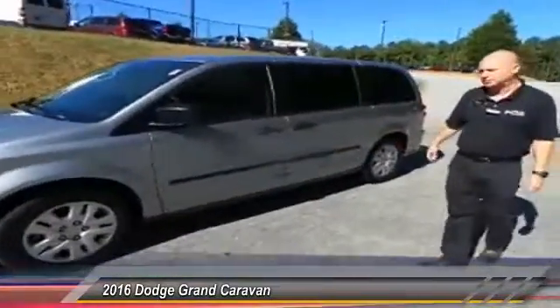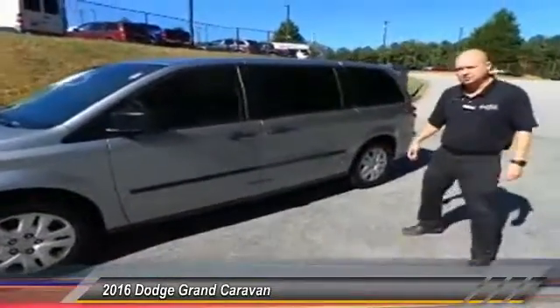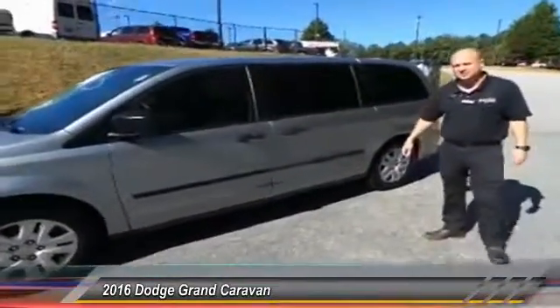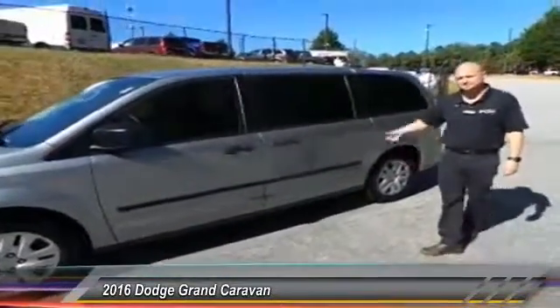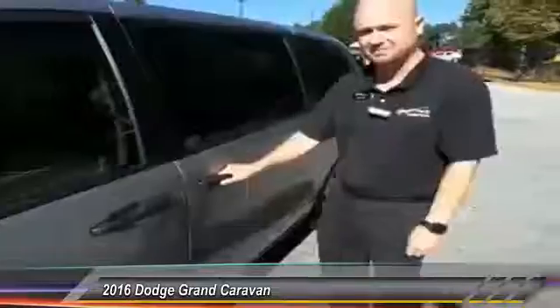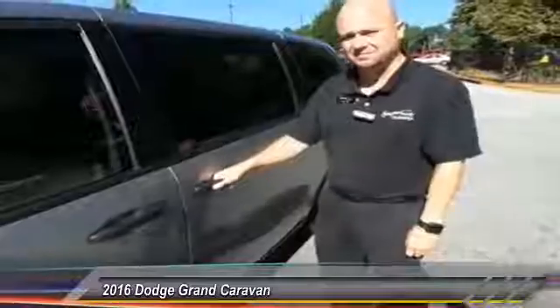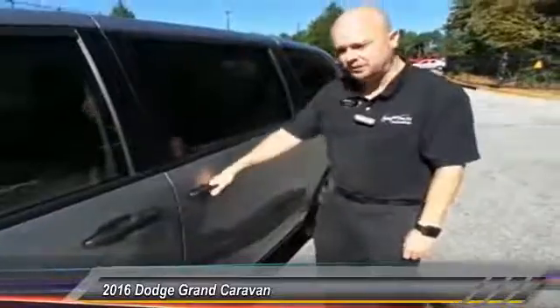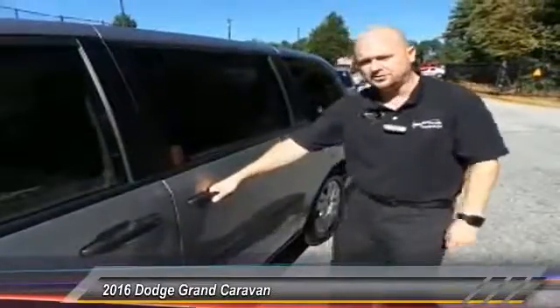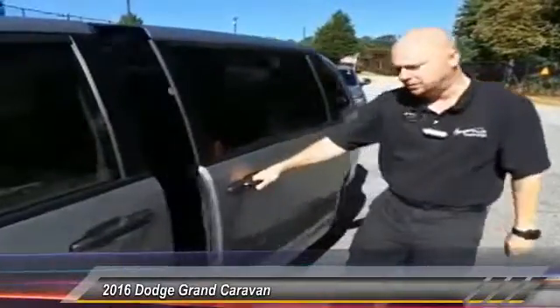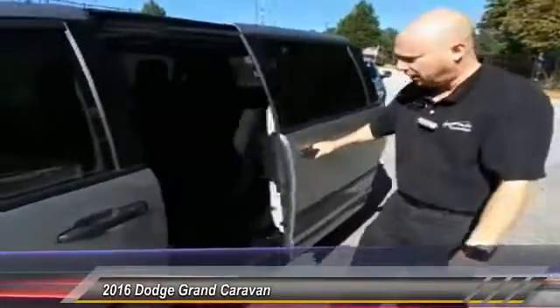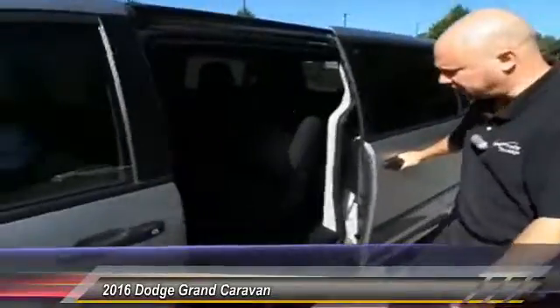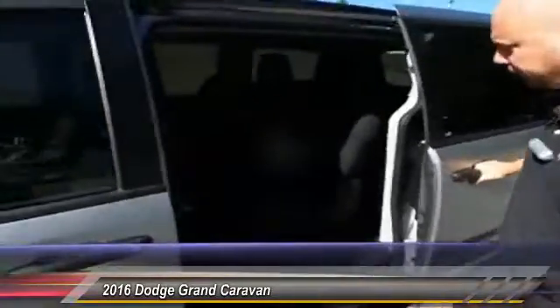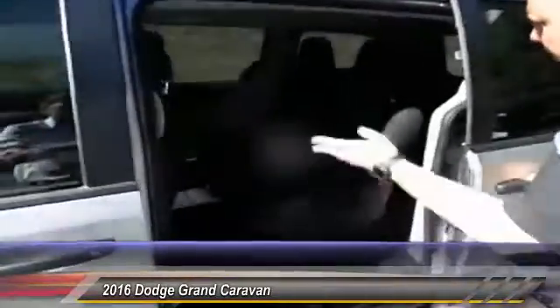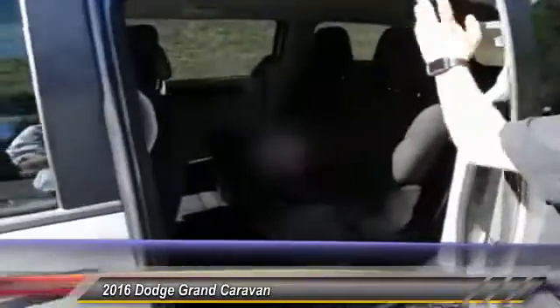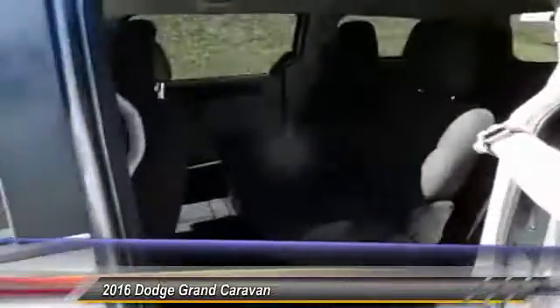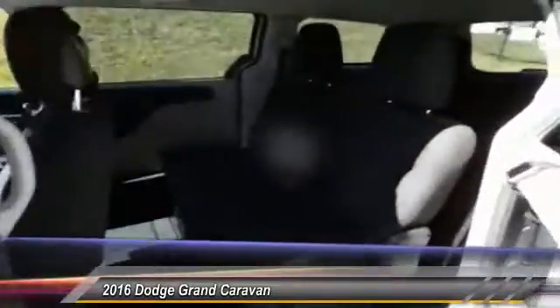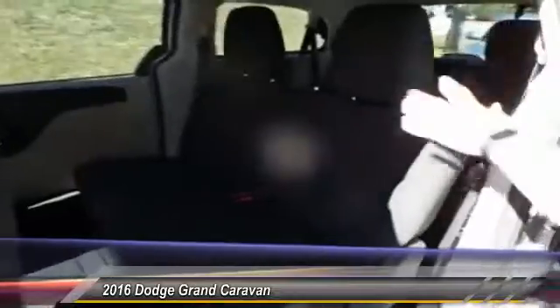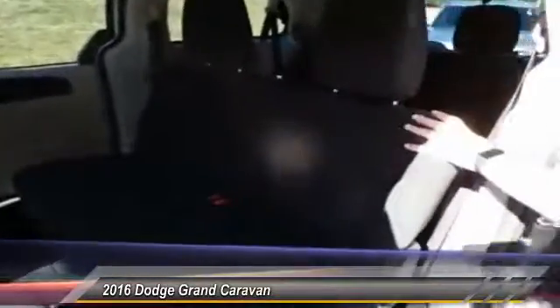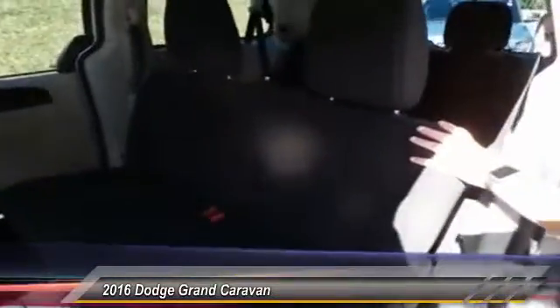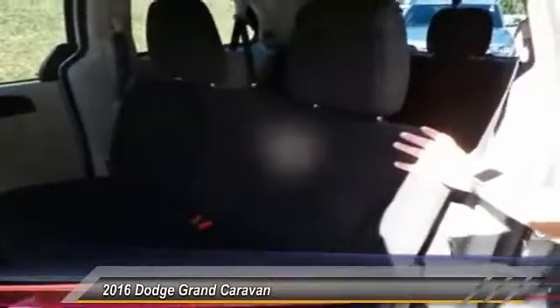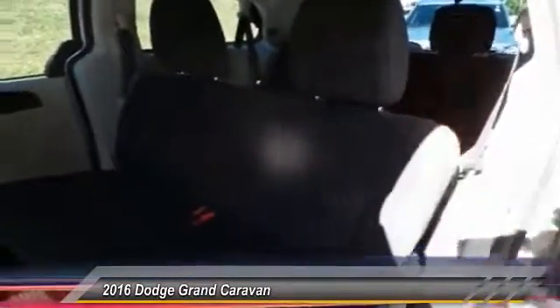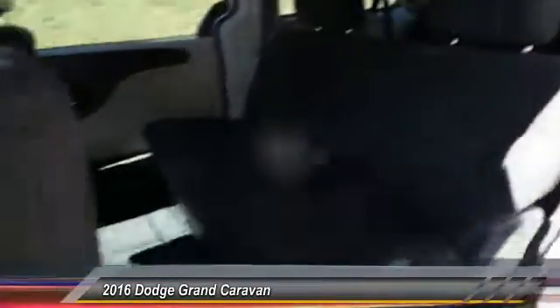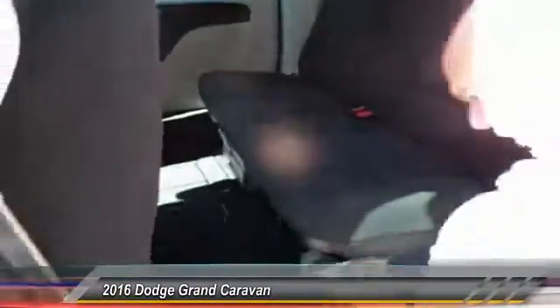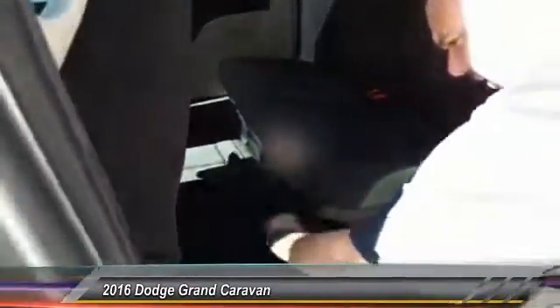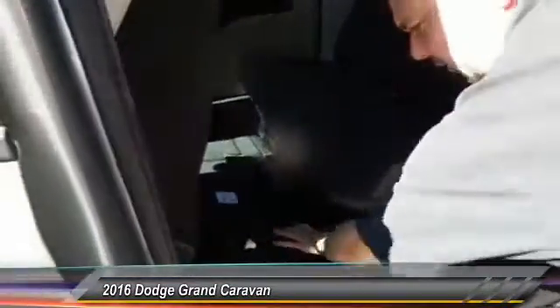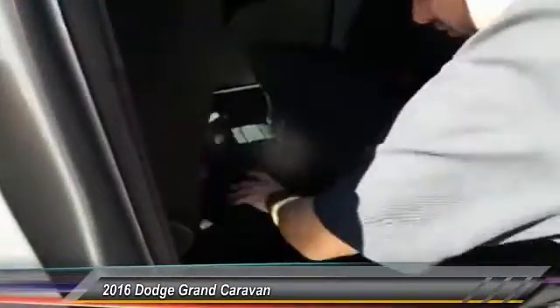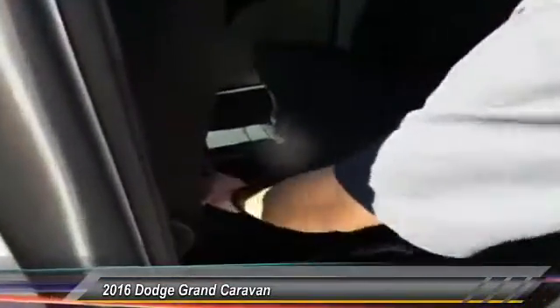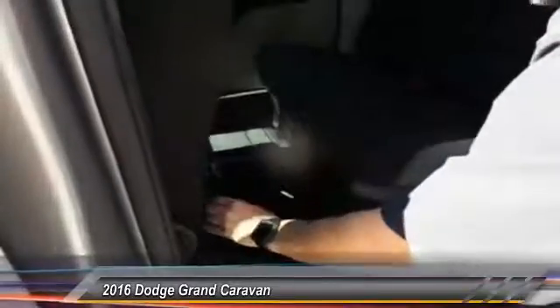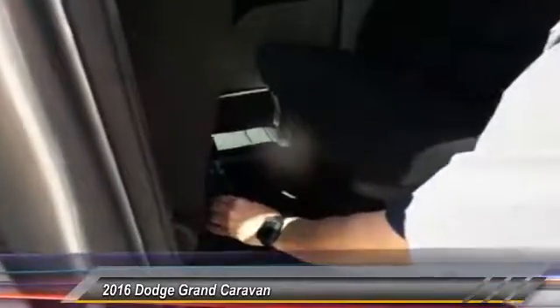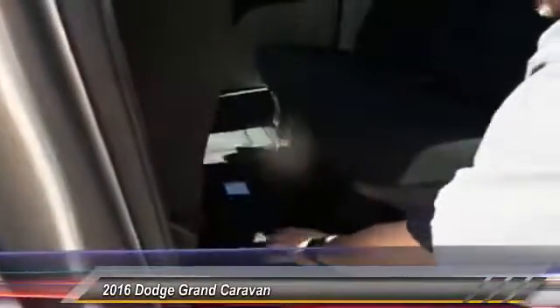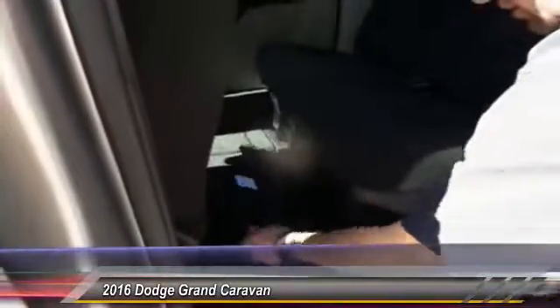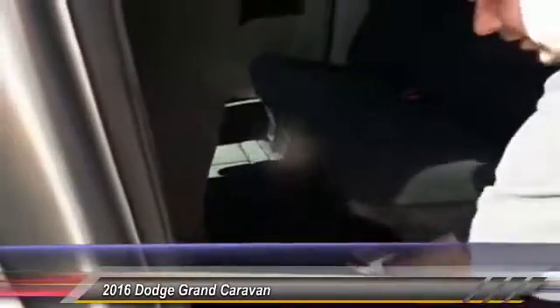Let me show you the inside. On the interior, you do have the third row stow-and-go, and the second row is a bench seat, but you still get access to the storage underneath here that you would normally have in the stow-and-go.